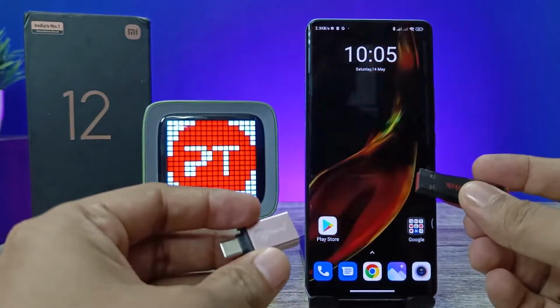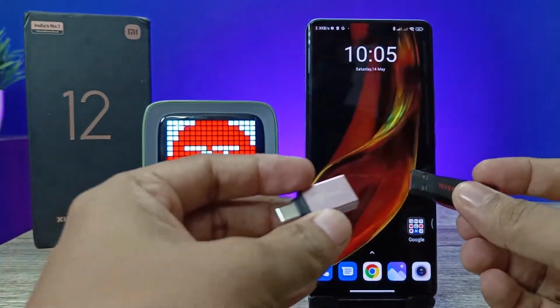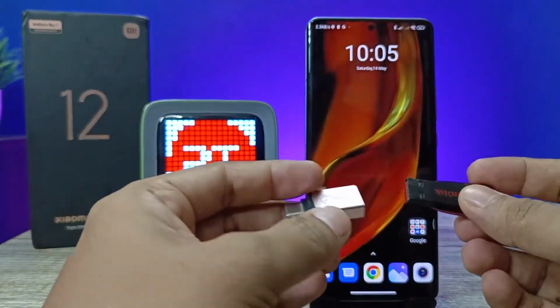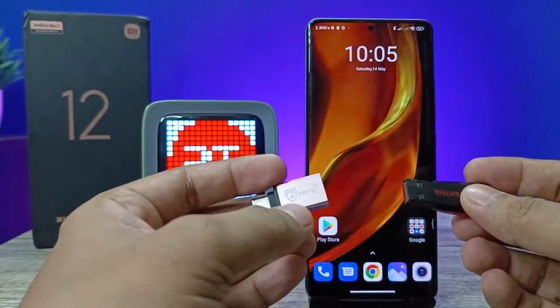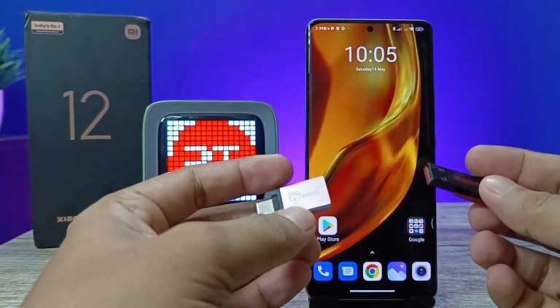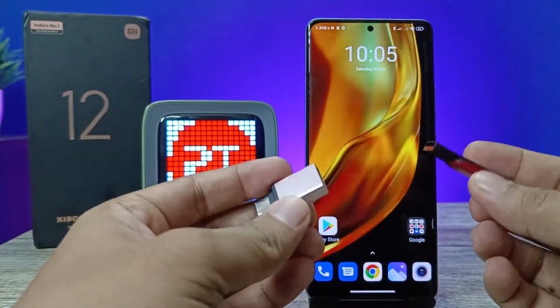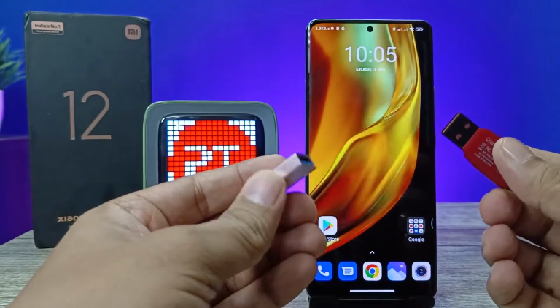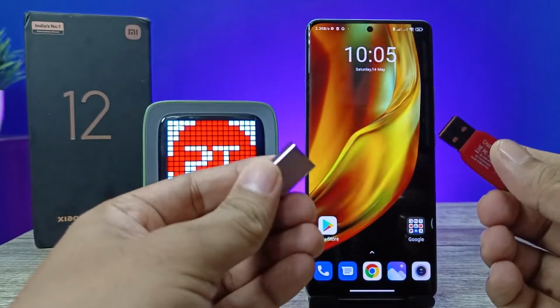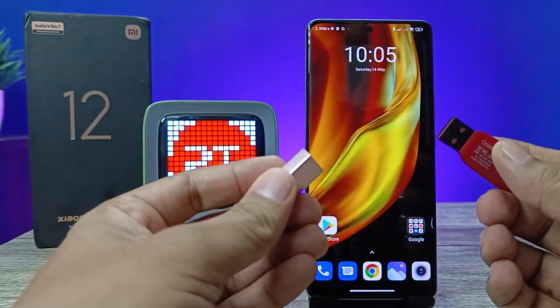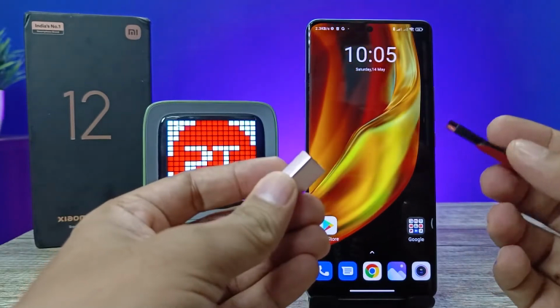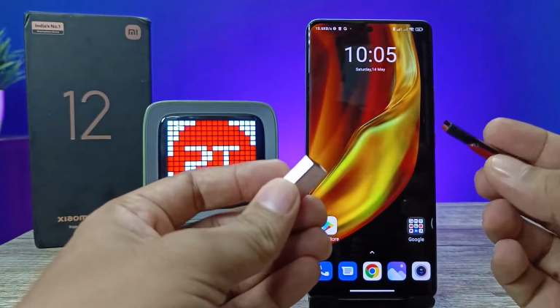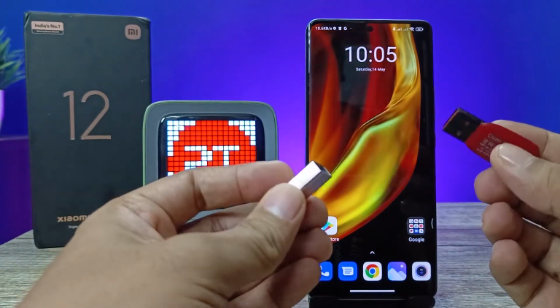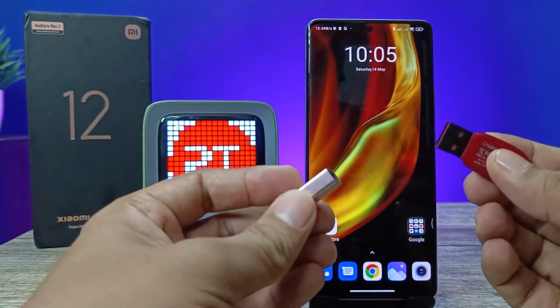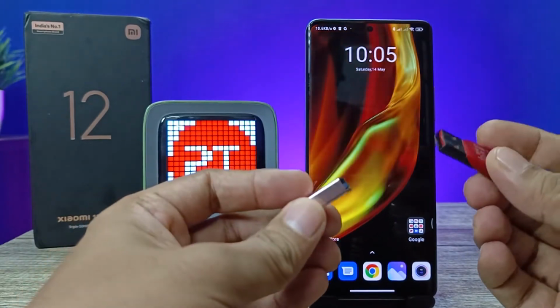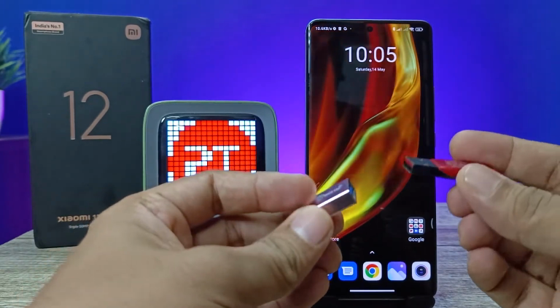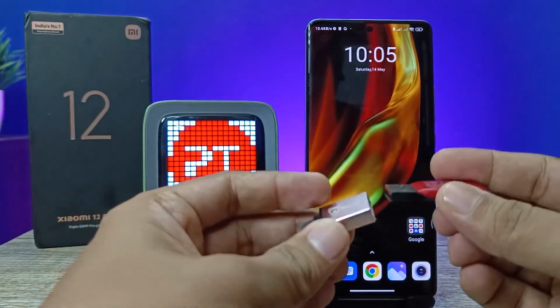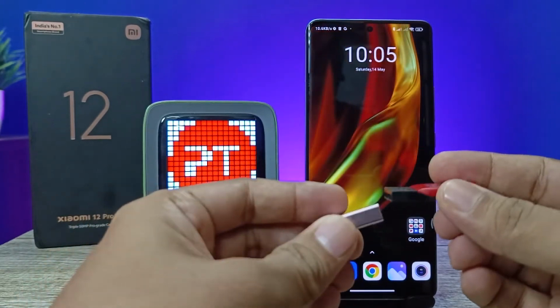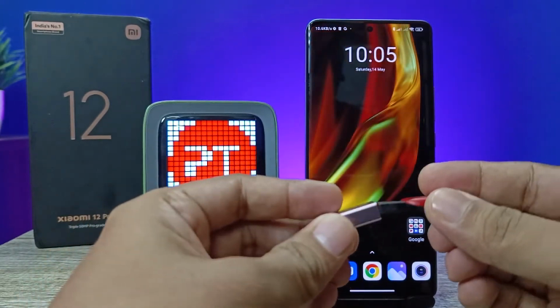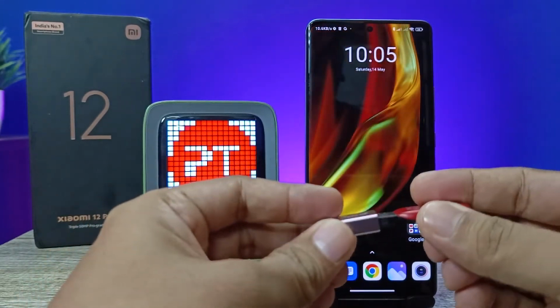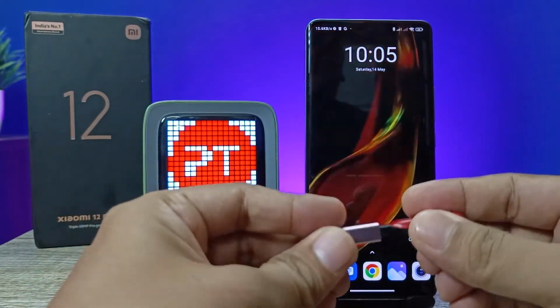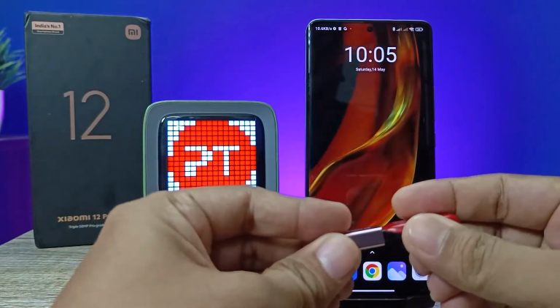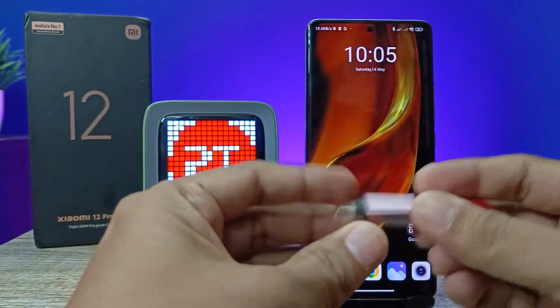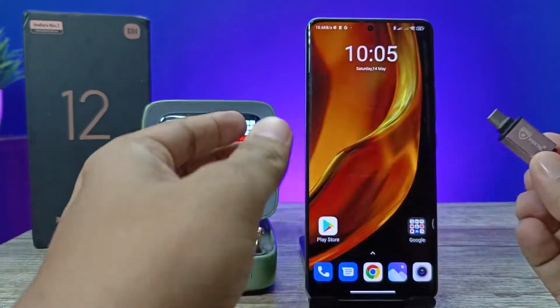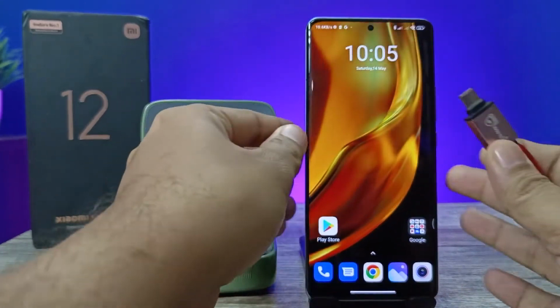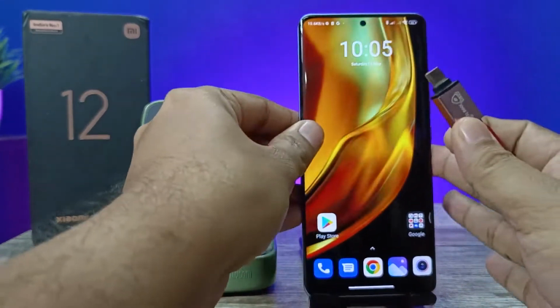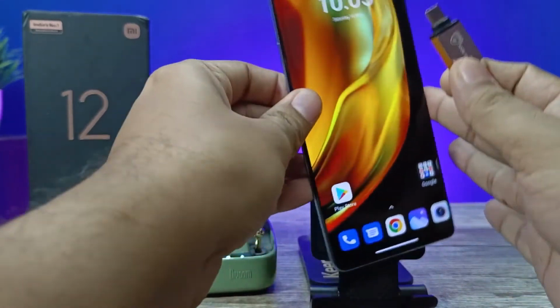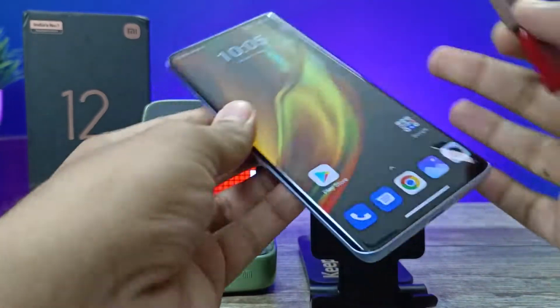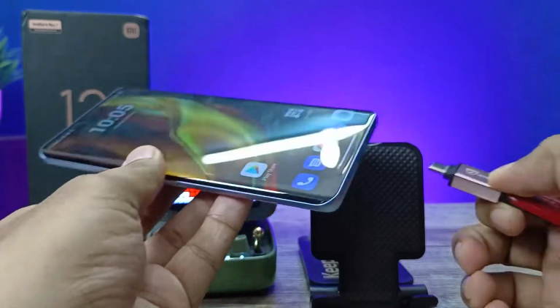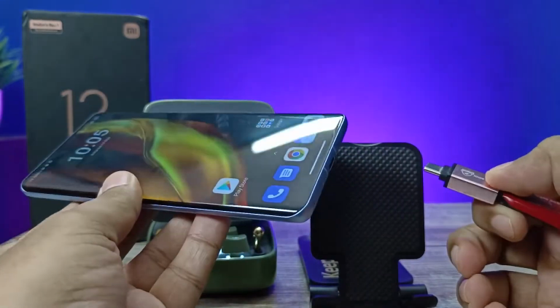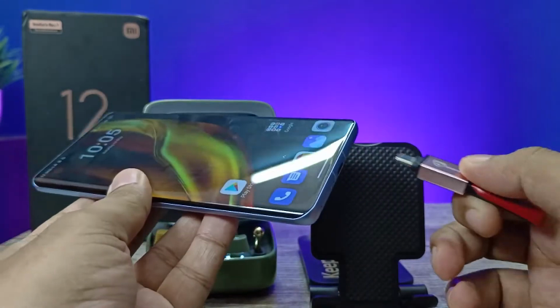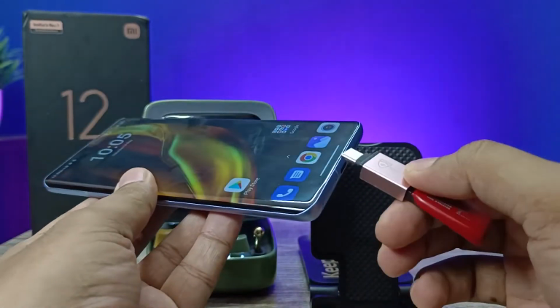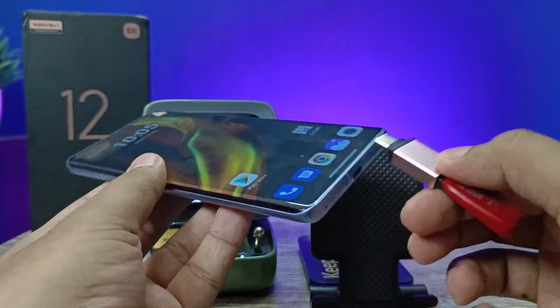First of all, you need to insert the pen drive into the OTG adapter, then insert this setup into the Xiaomi 12 Pro.